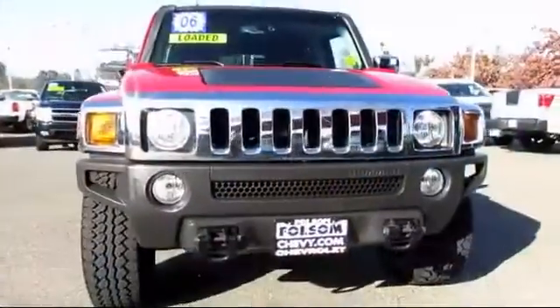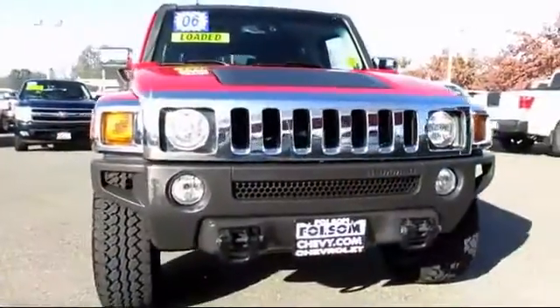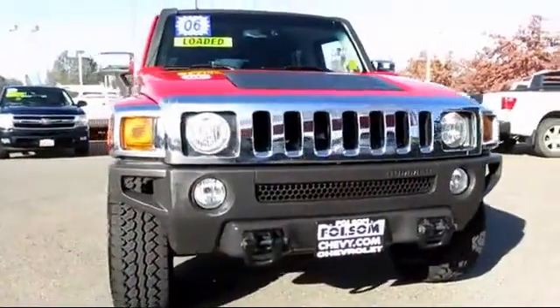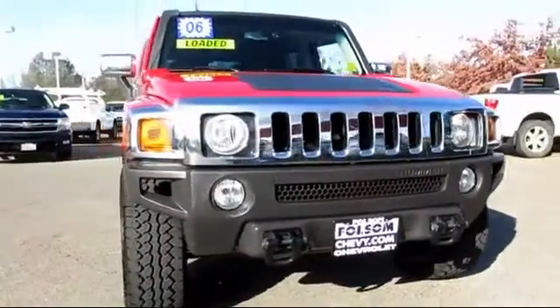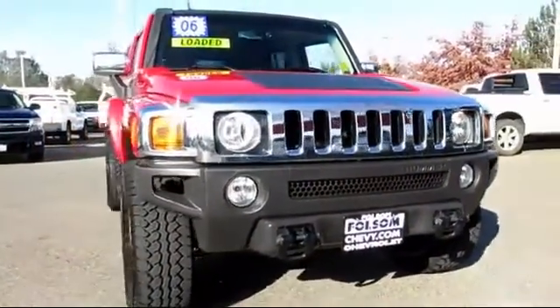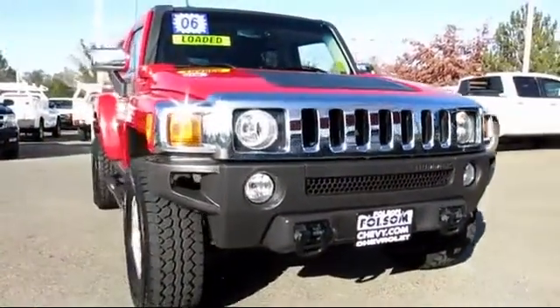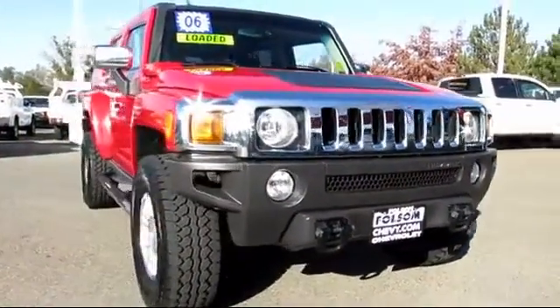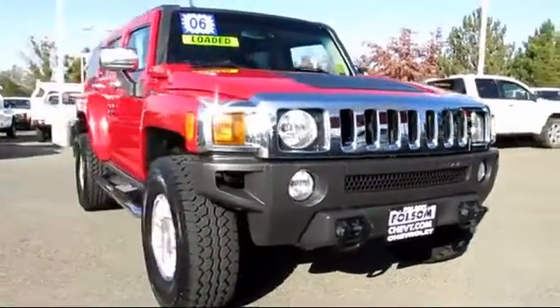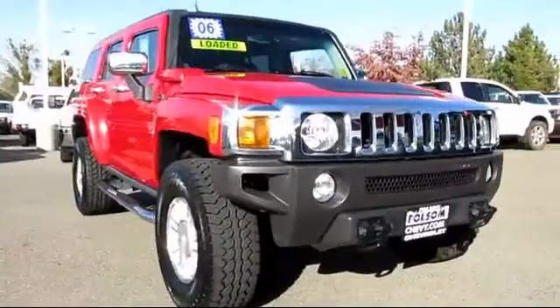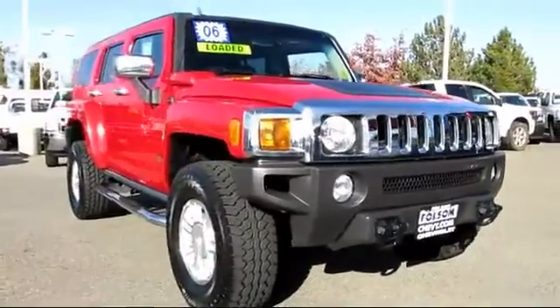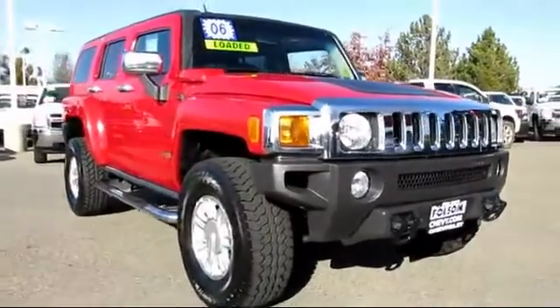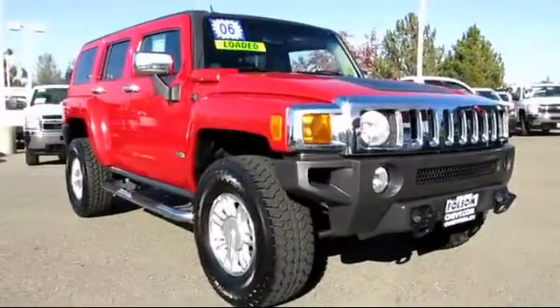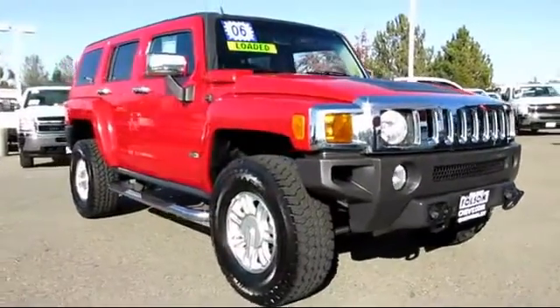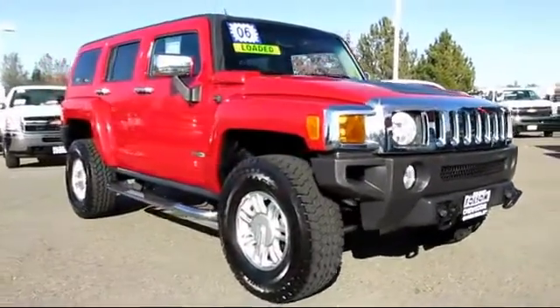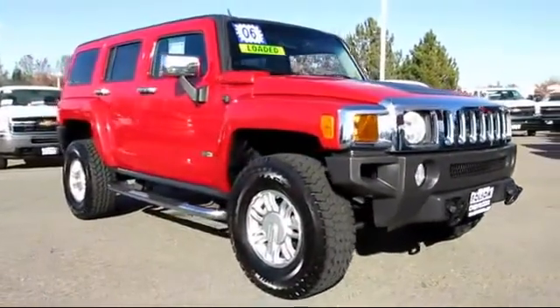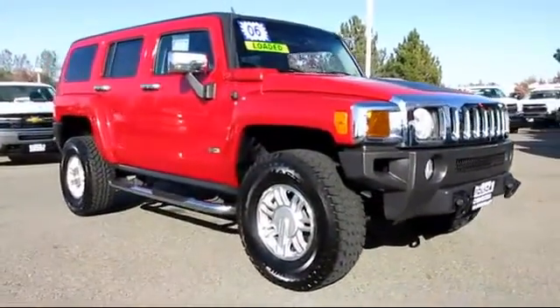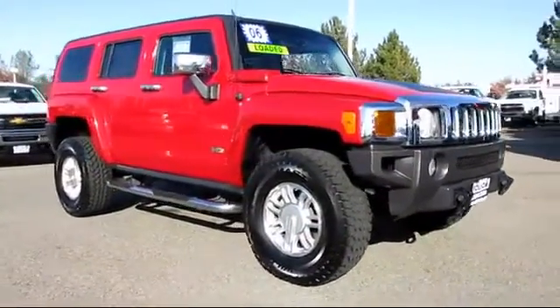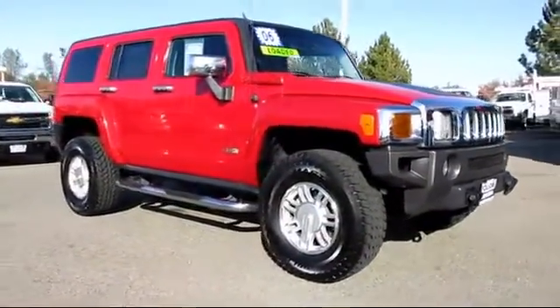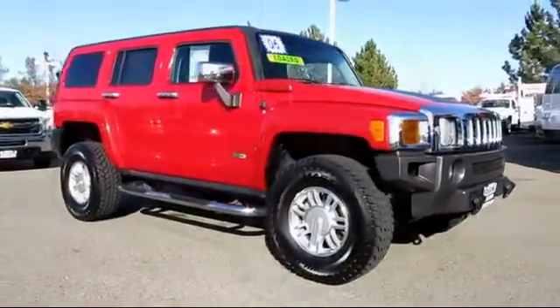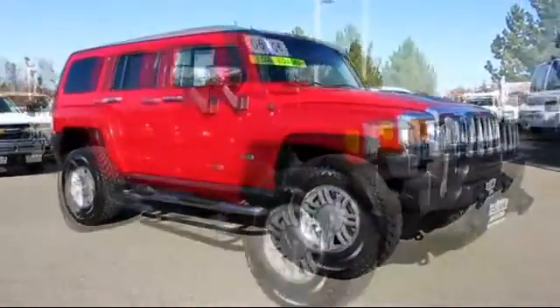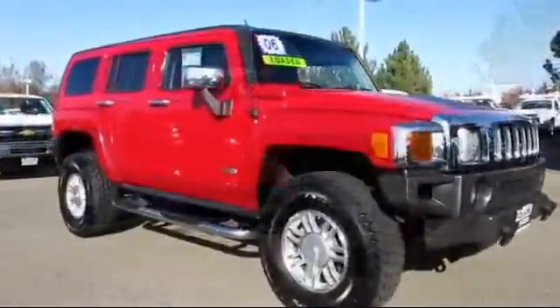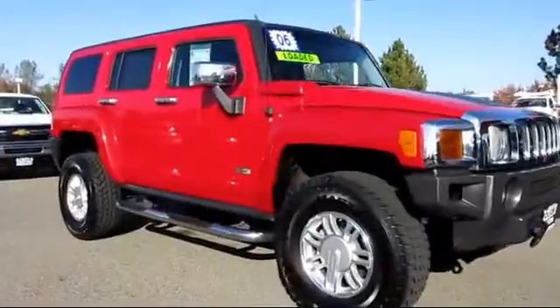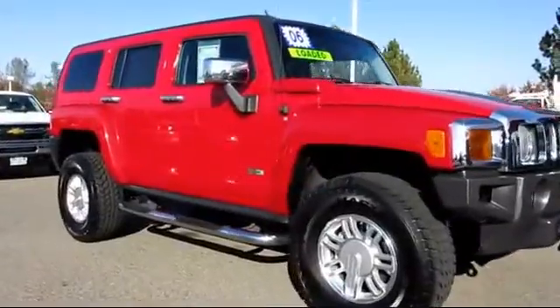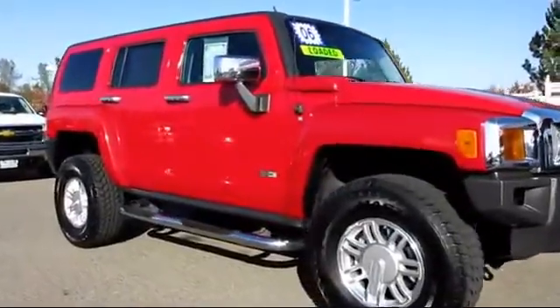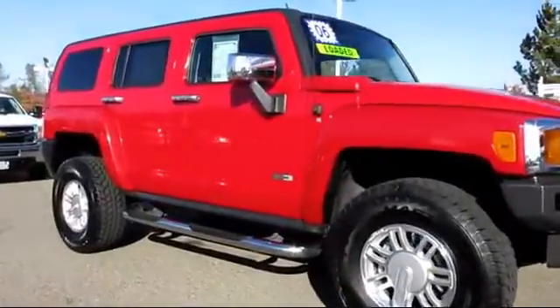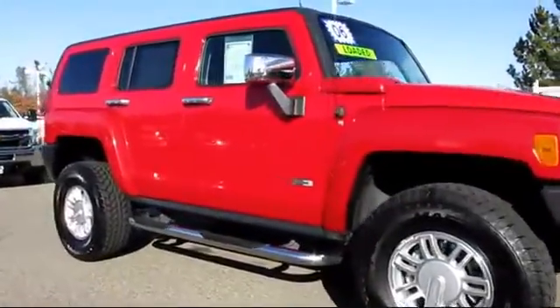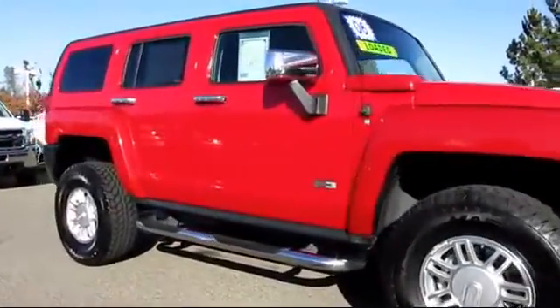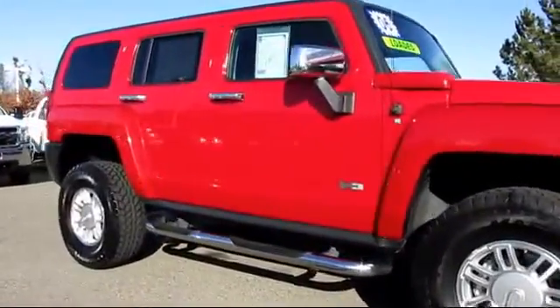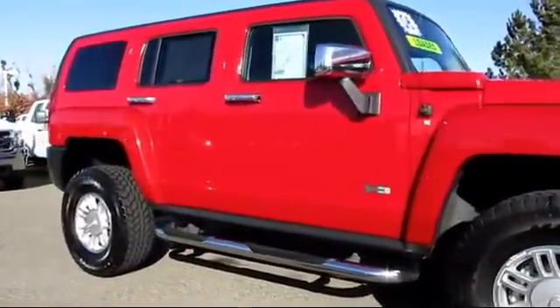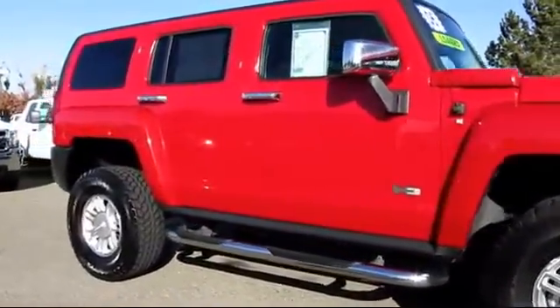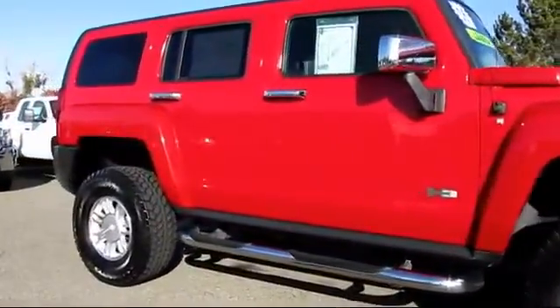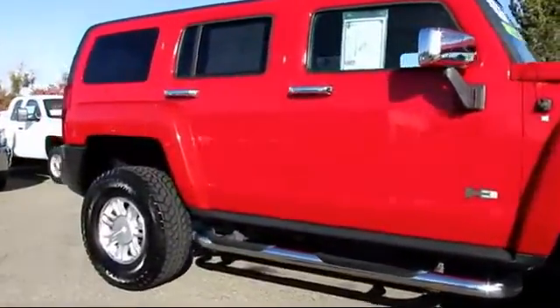And here's another example of a great Folsom Chevy vehicle, and it comes equipped with power windows, tilt wheel, running boards, traction control, on-star, privacy glass, and moon roof.